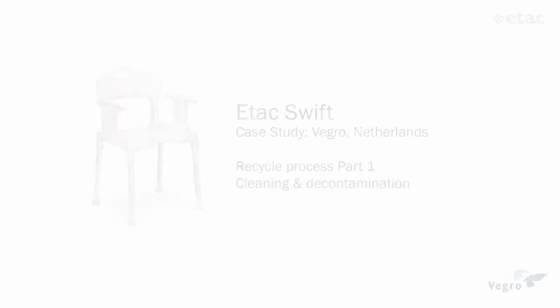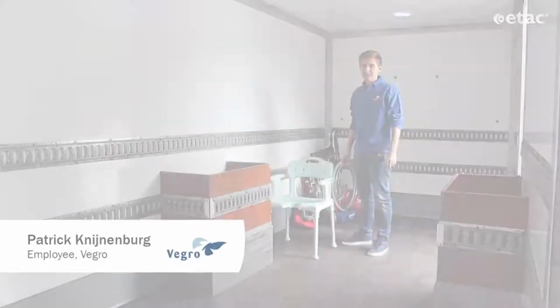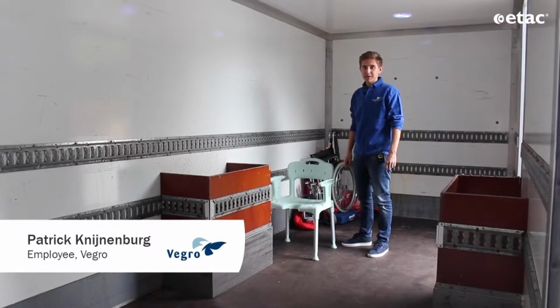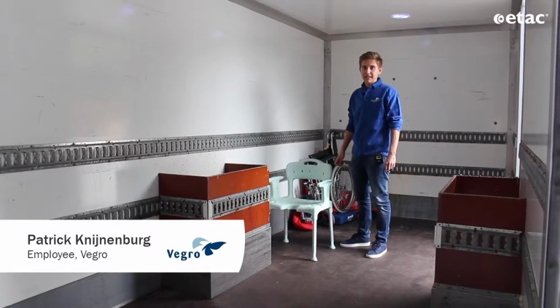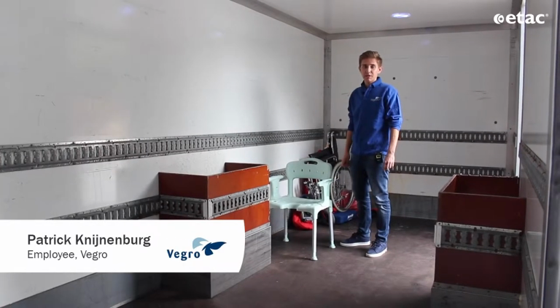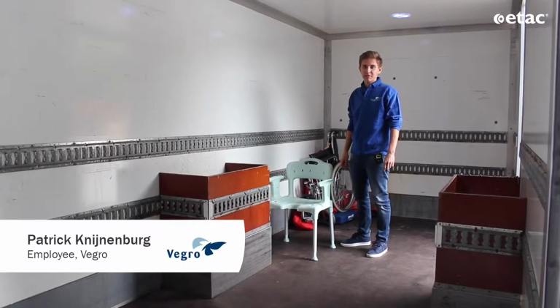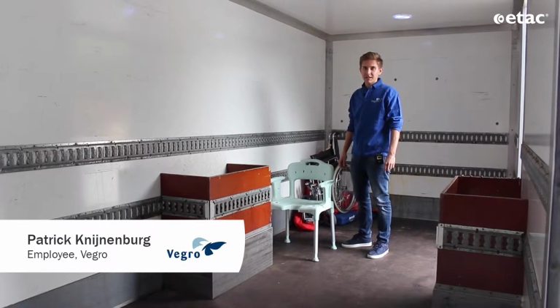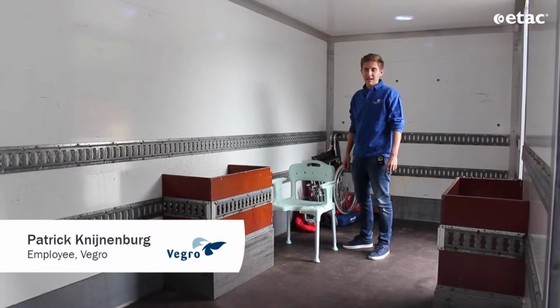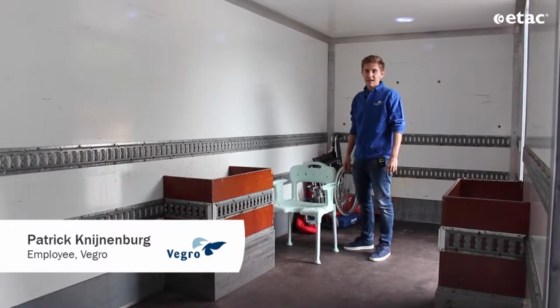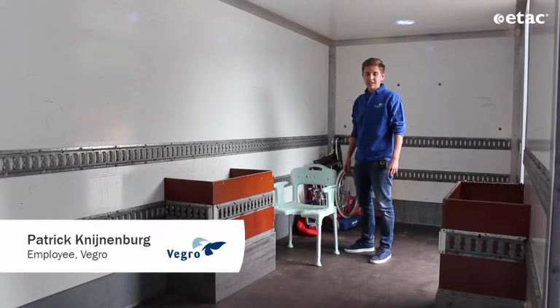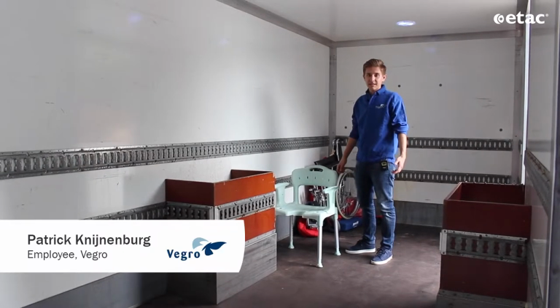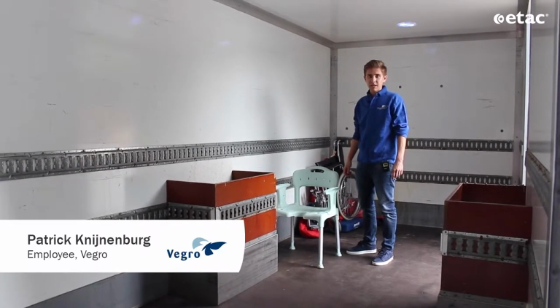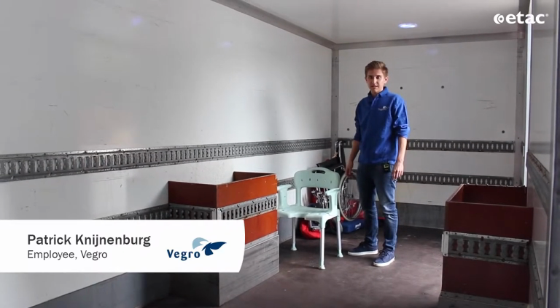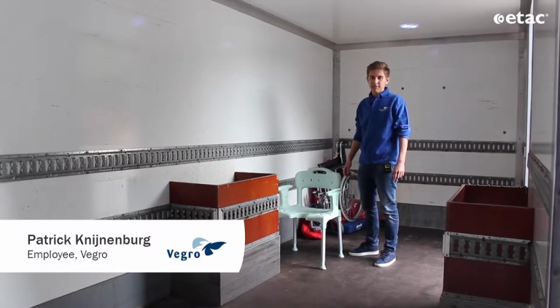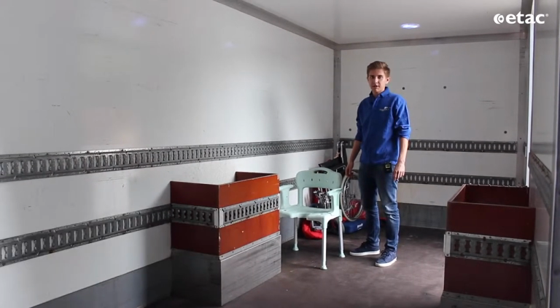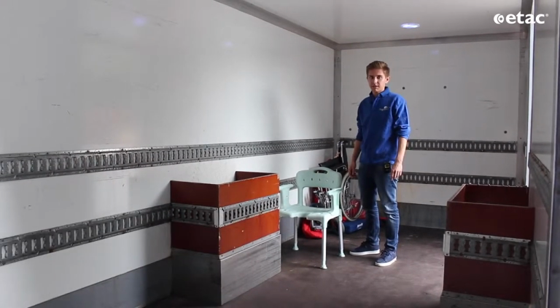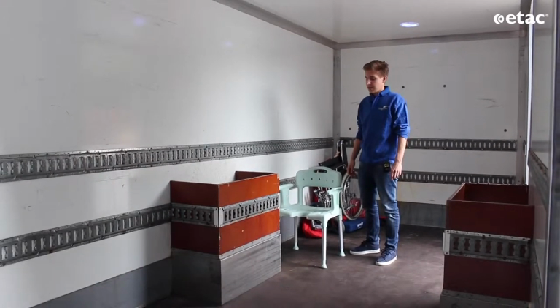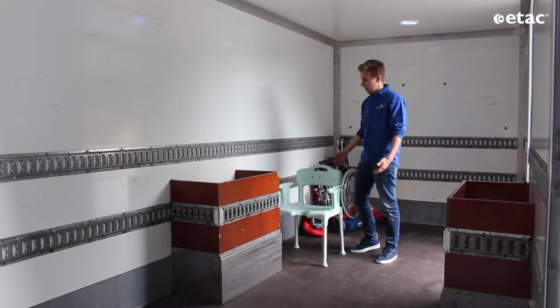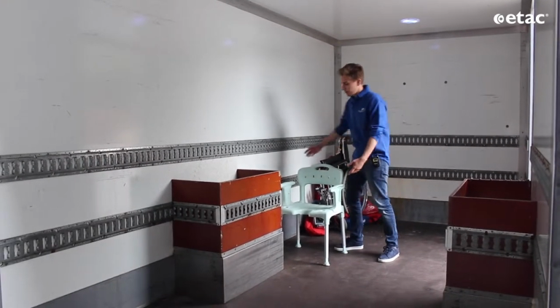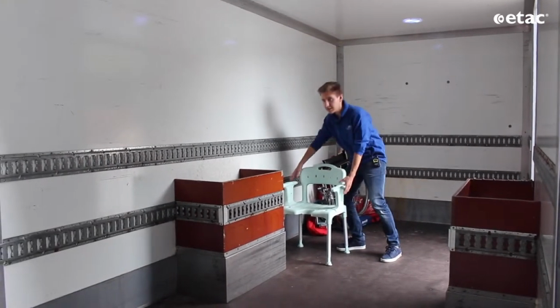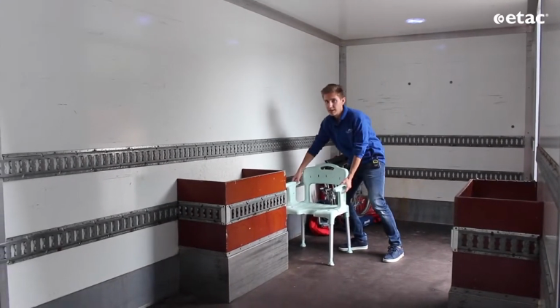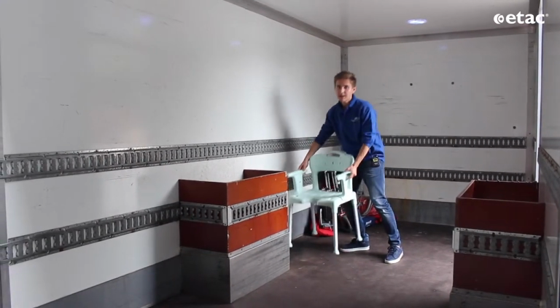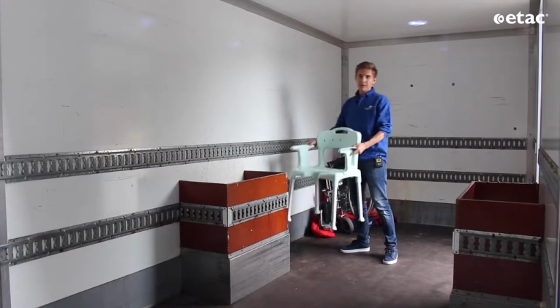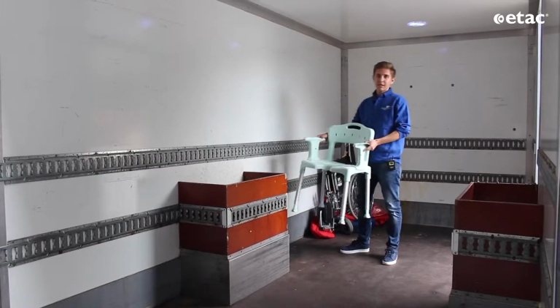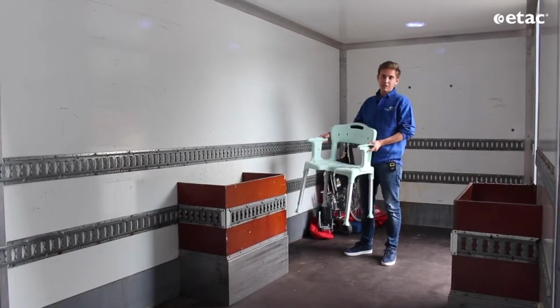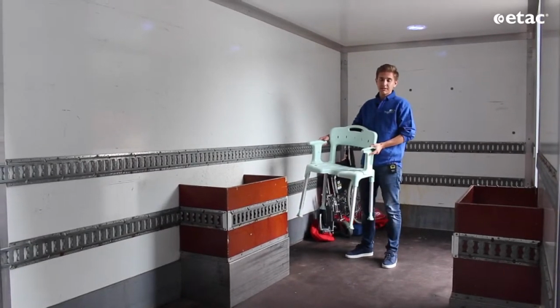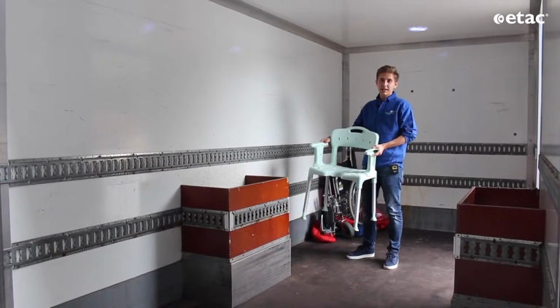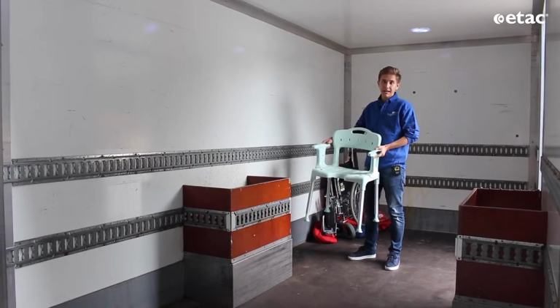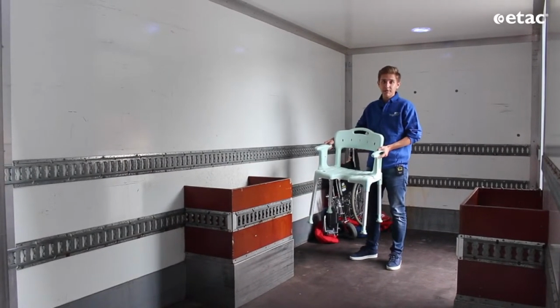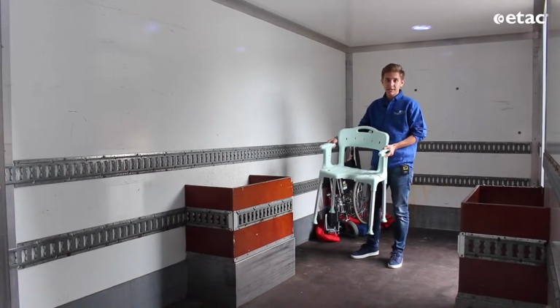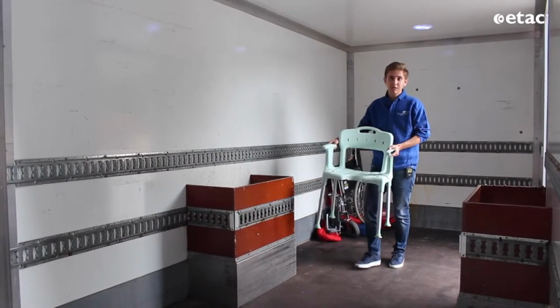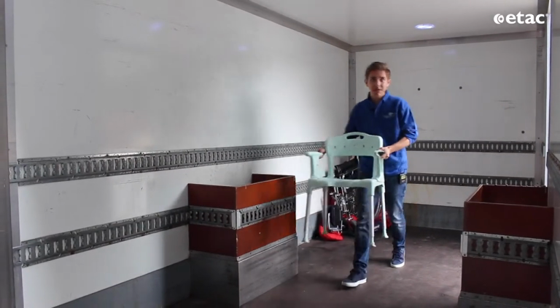Hello, my name is Patrick and I'm working for the Vigro. We are standing in a truck that comes back from a customer, and we have the product here. We are going to show you the cleaning process. Do you follow me?